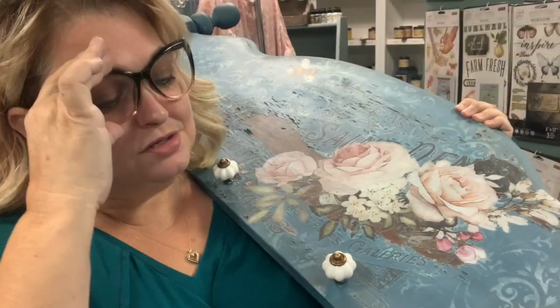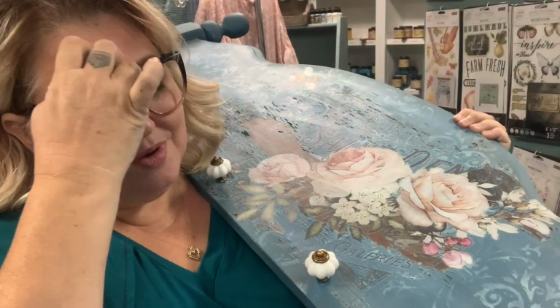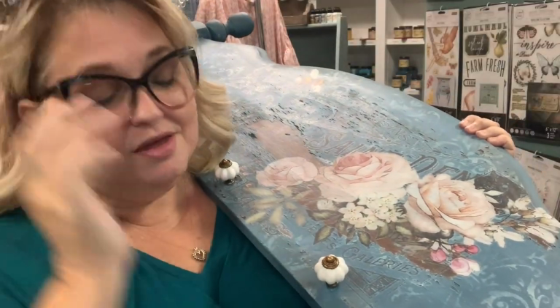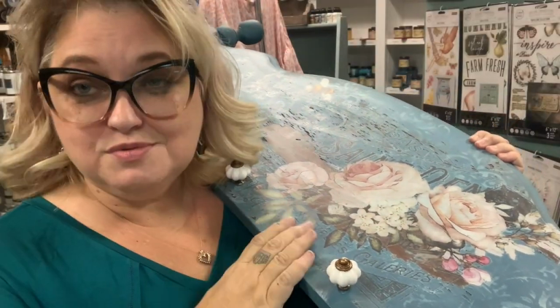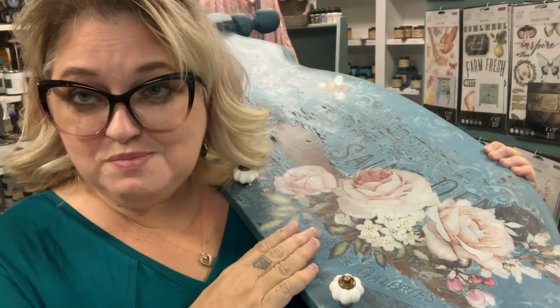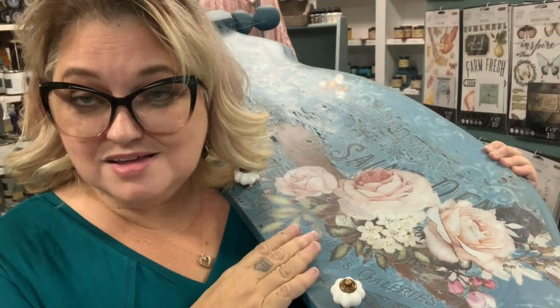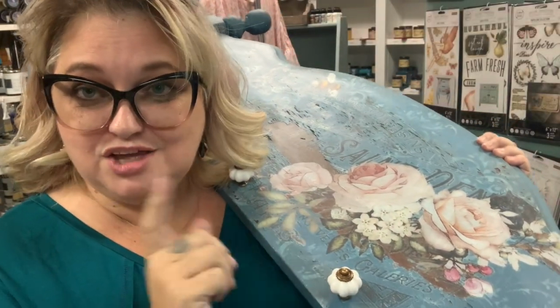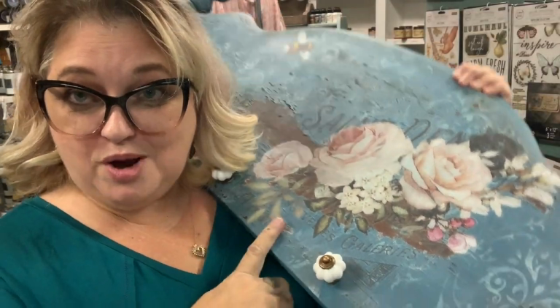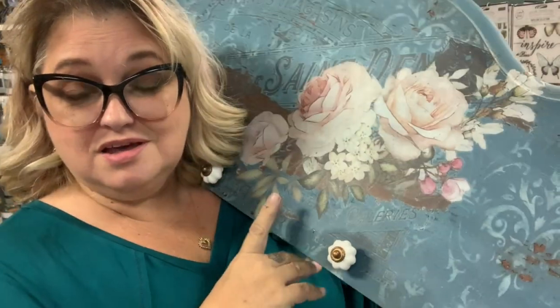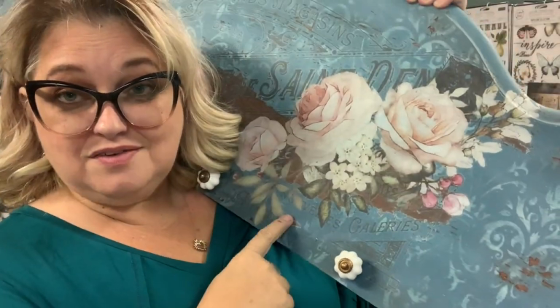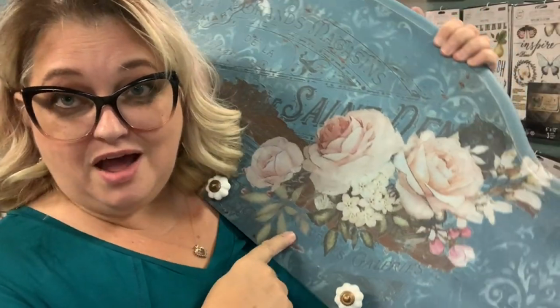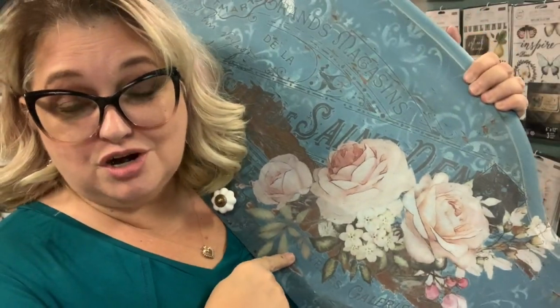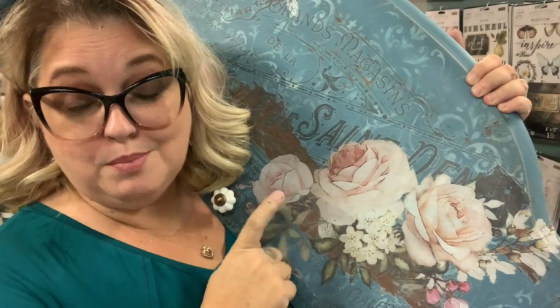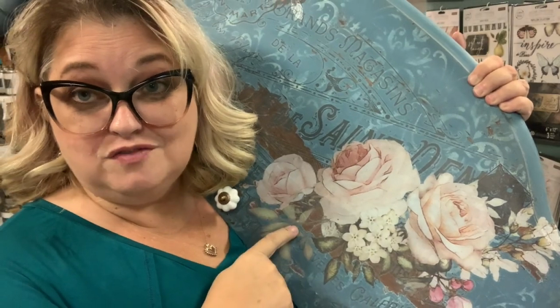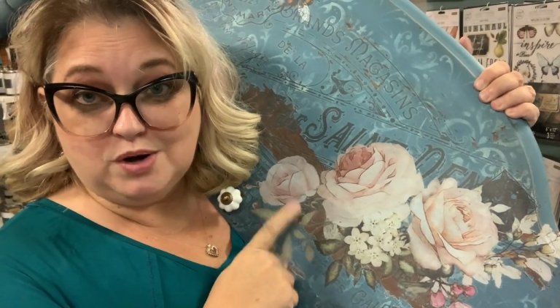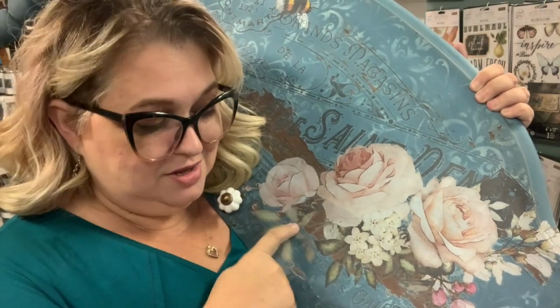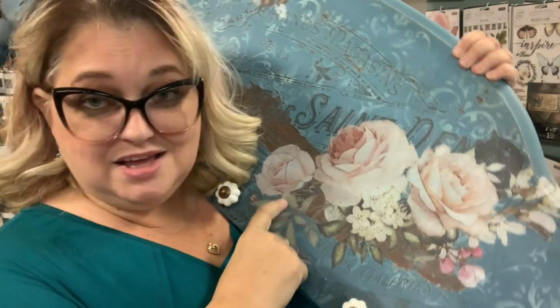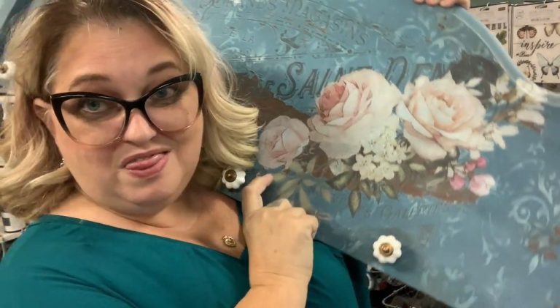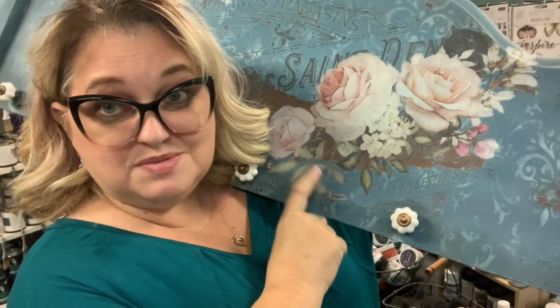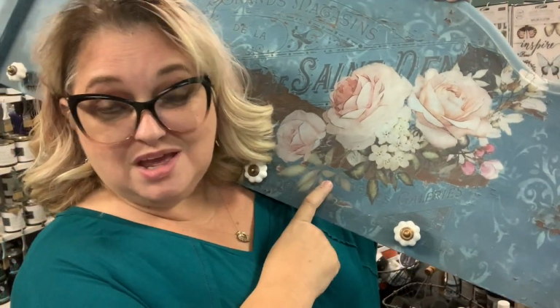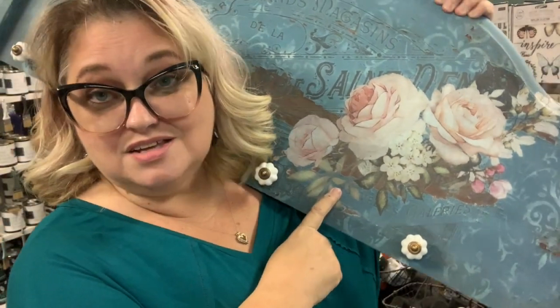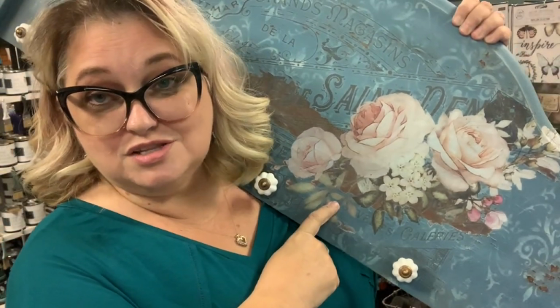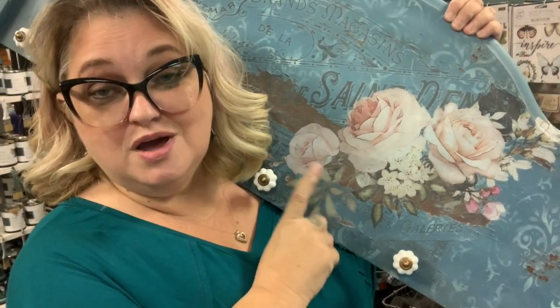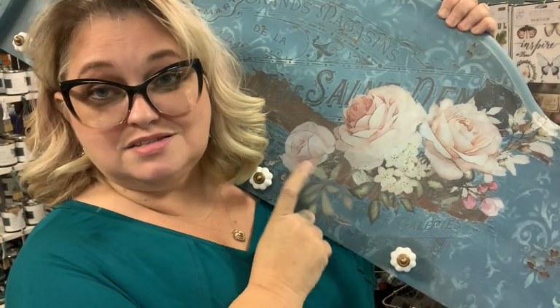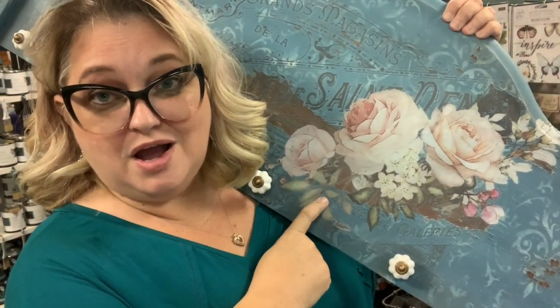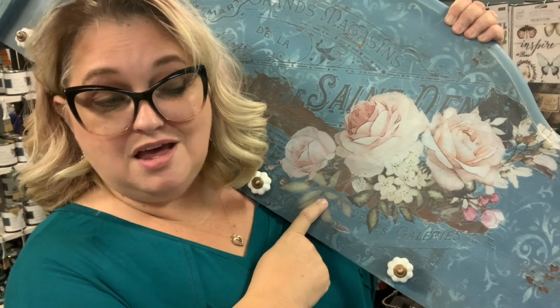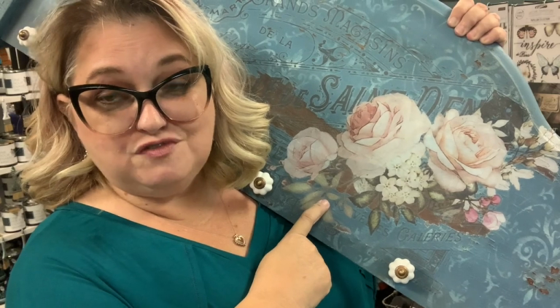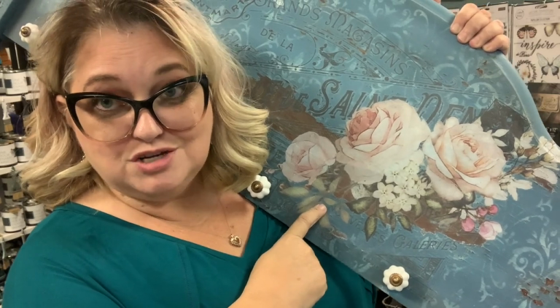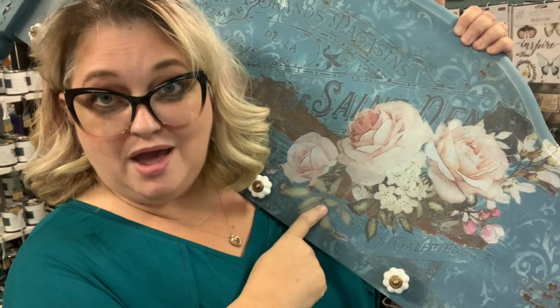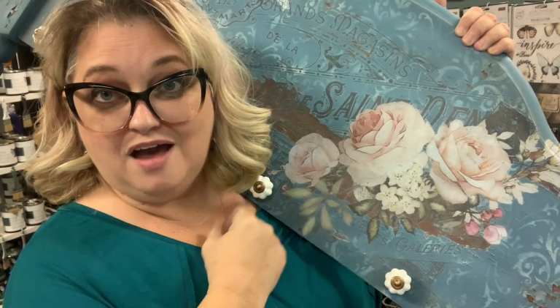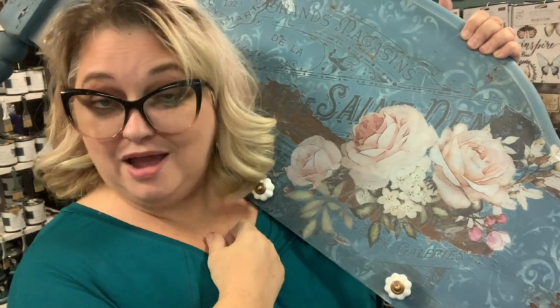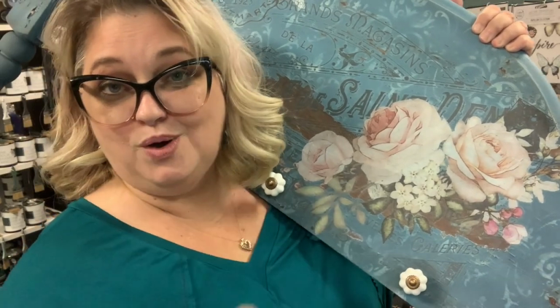So join me as I take you through the process of how I turn a boring footboard into this beauty that is going to accessorize the front entryway of my new home.